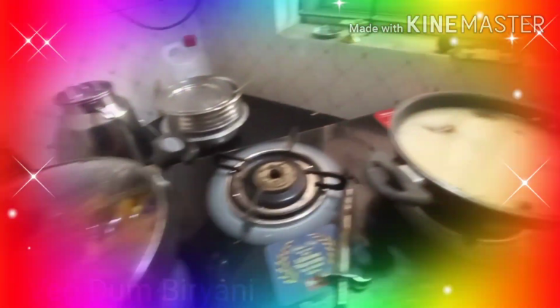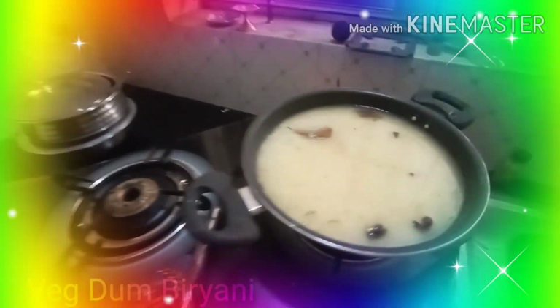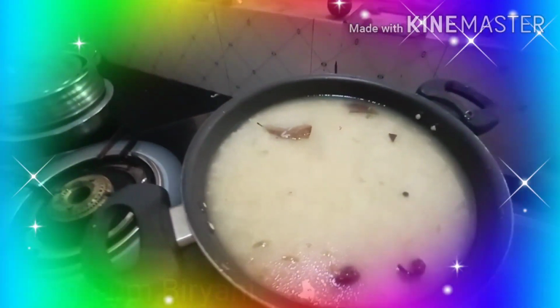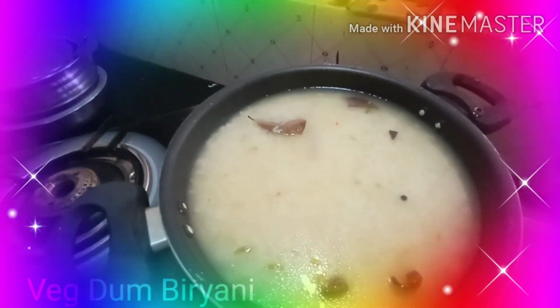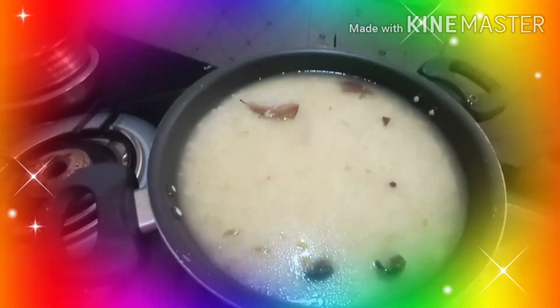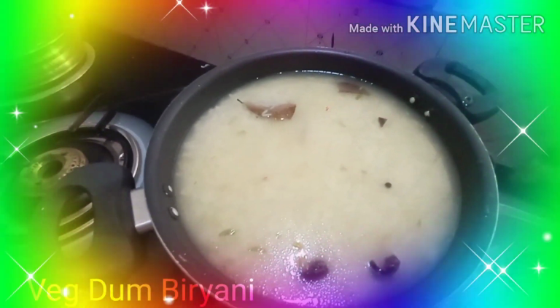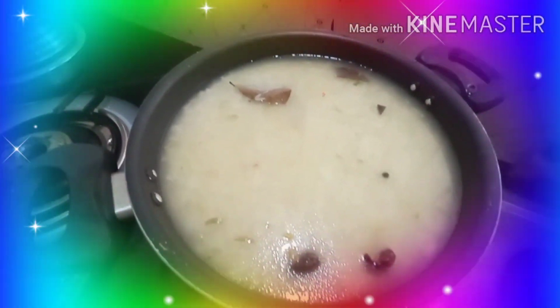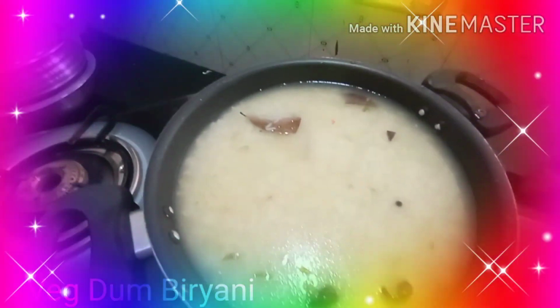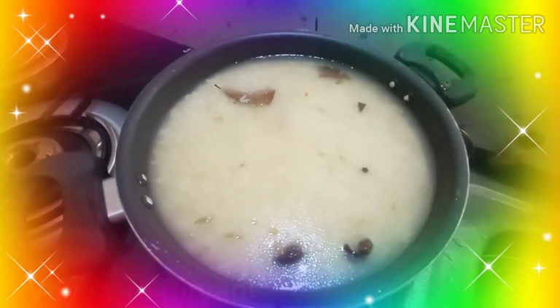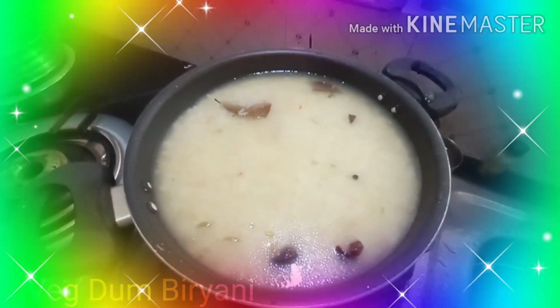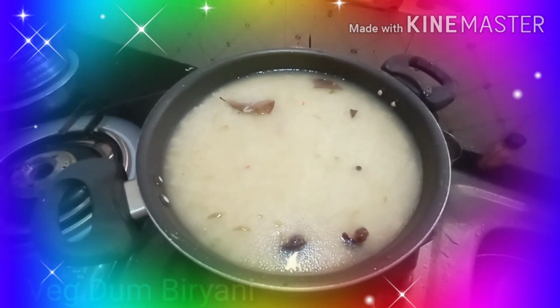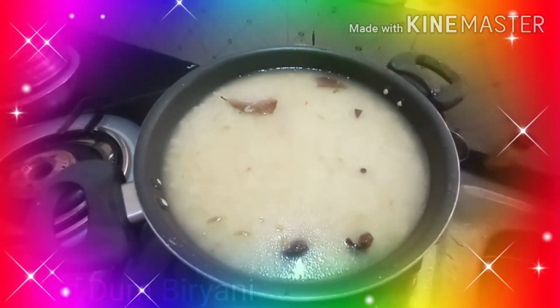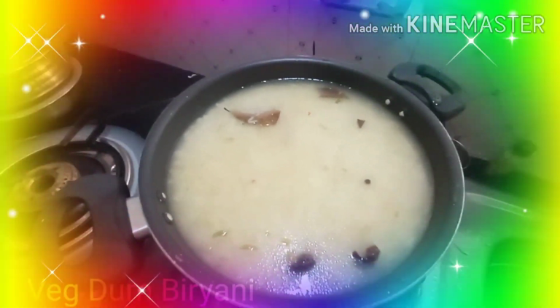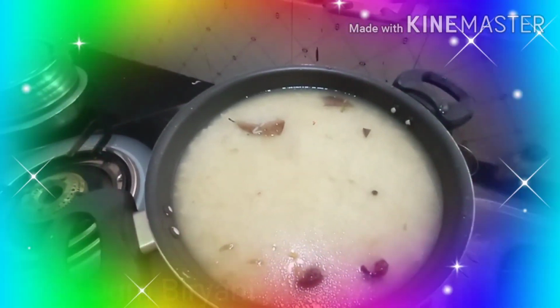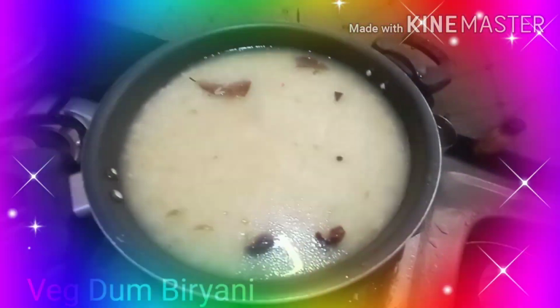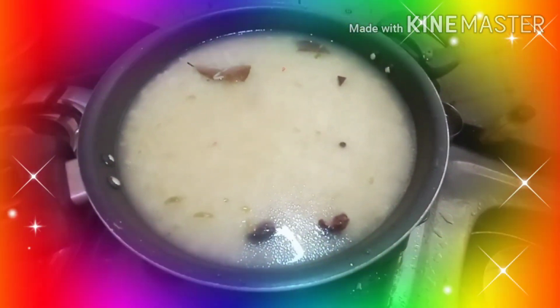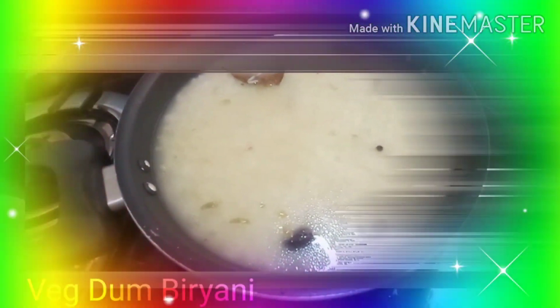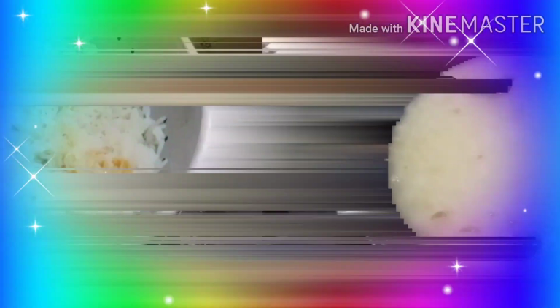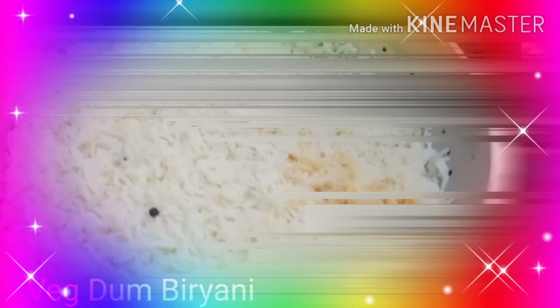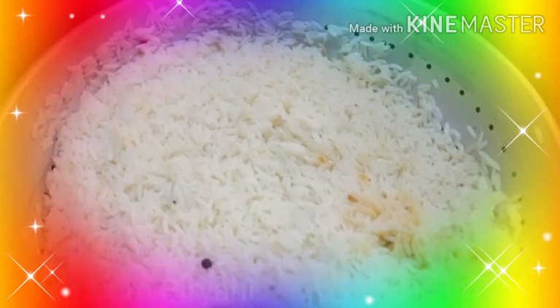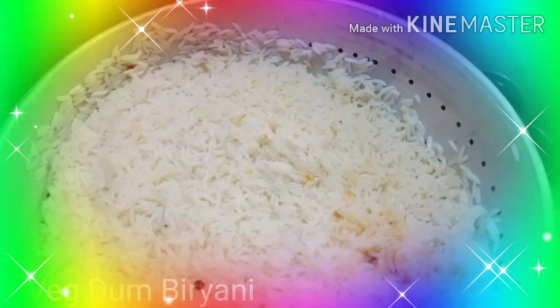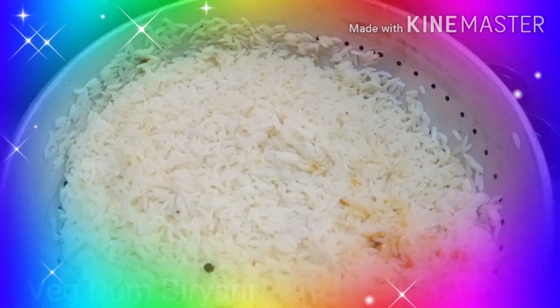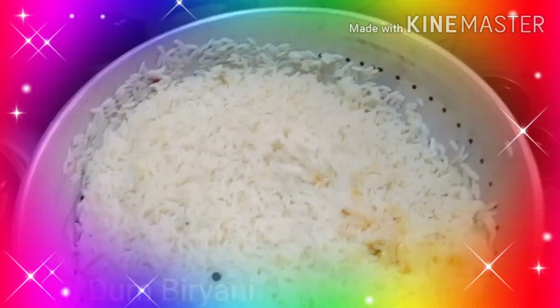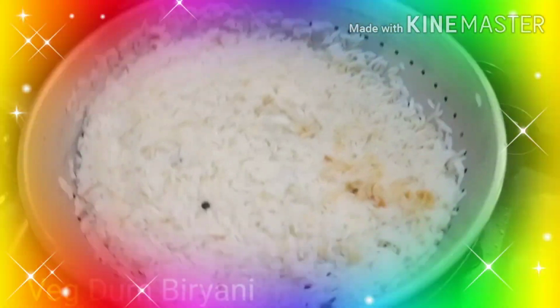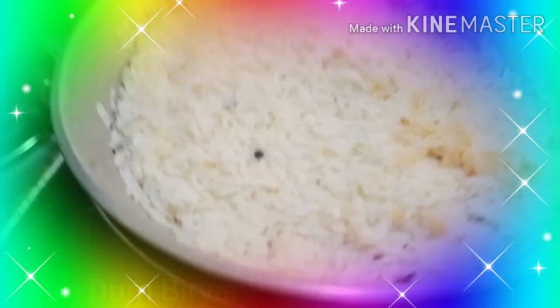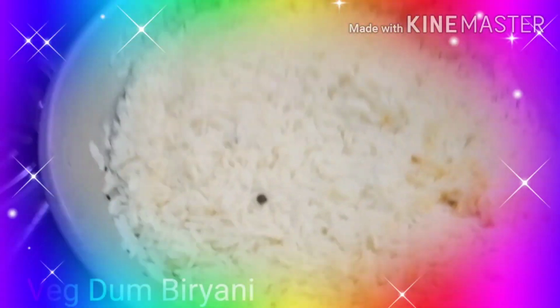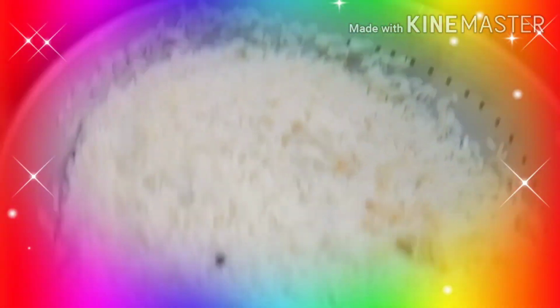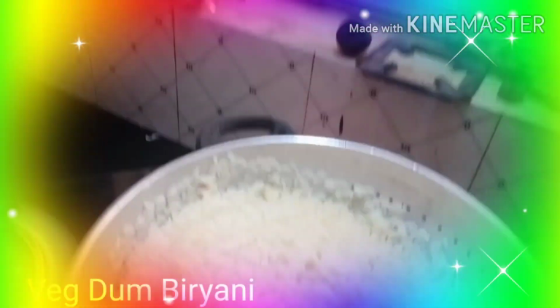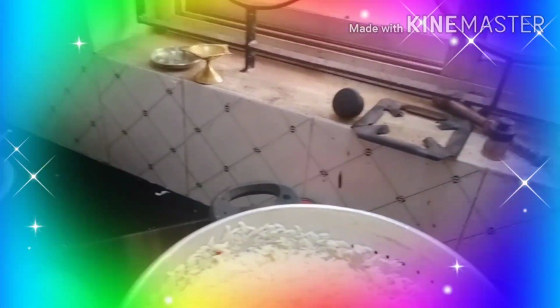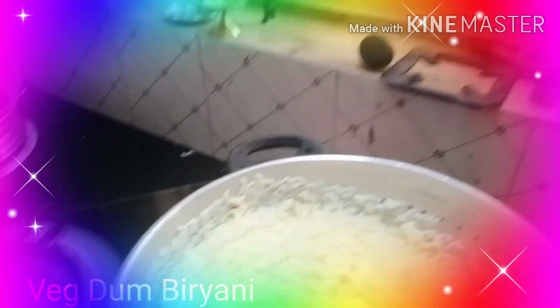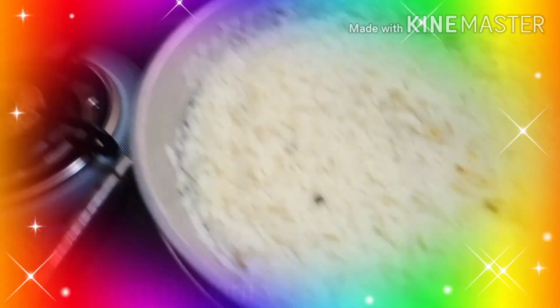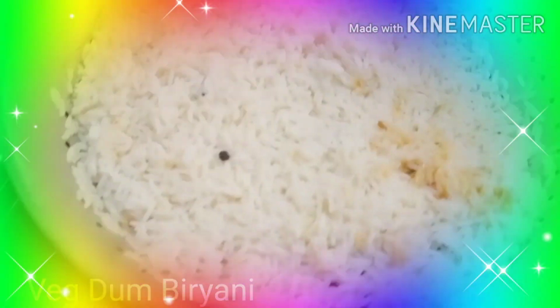This is the half-cooked rice with all the spices inside. I have half-cooked it. After some time I will be putting it inside — you can see now it is nicely free-flowing.